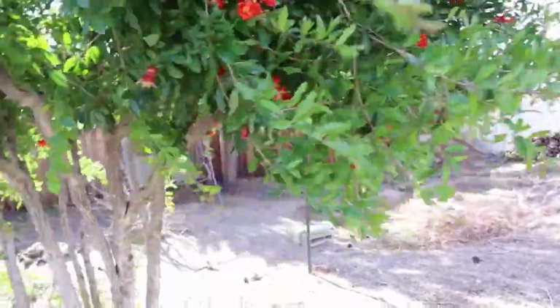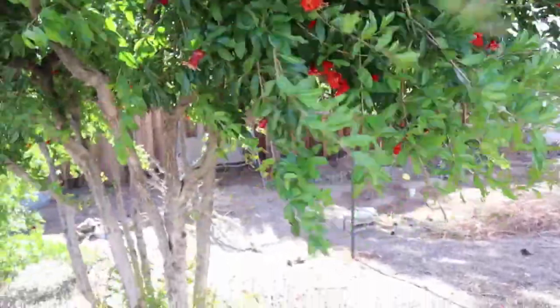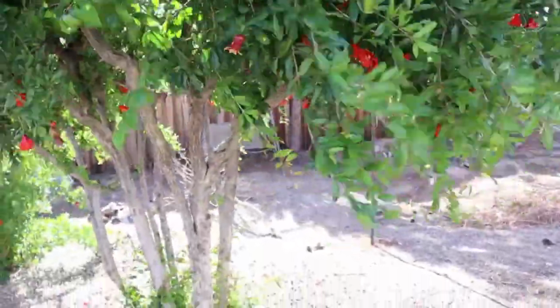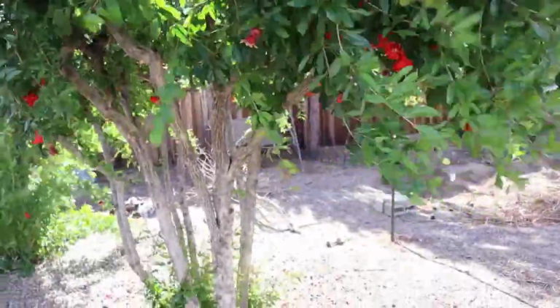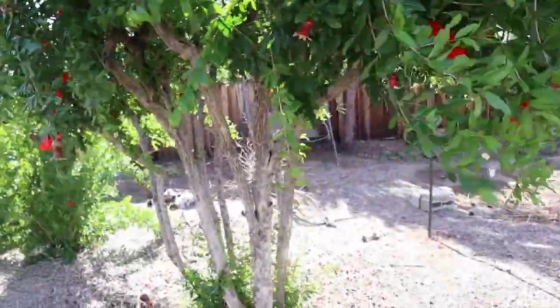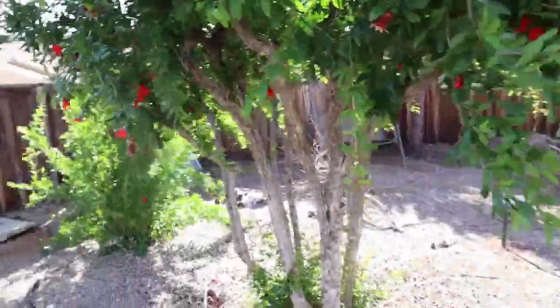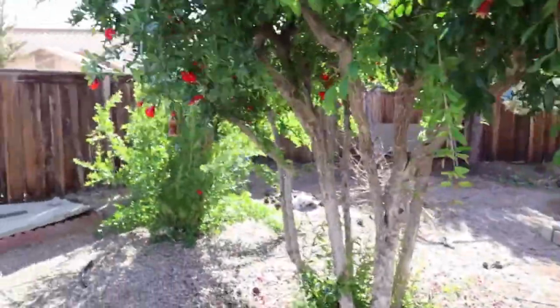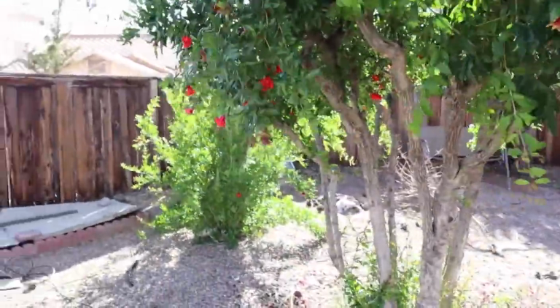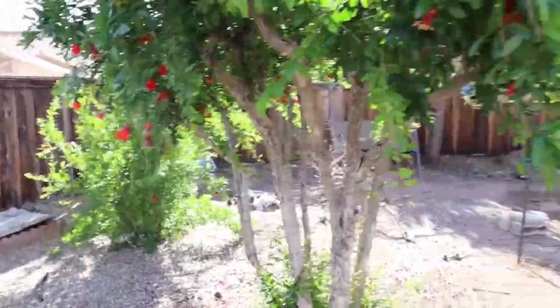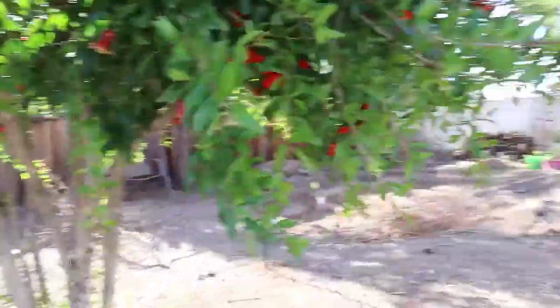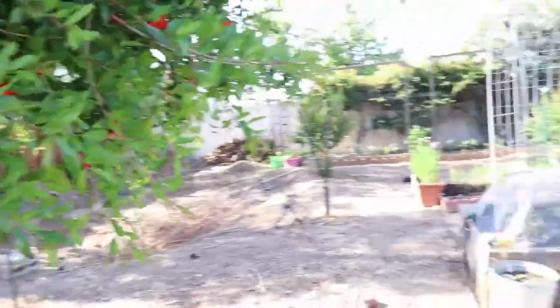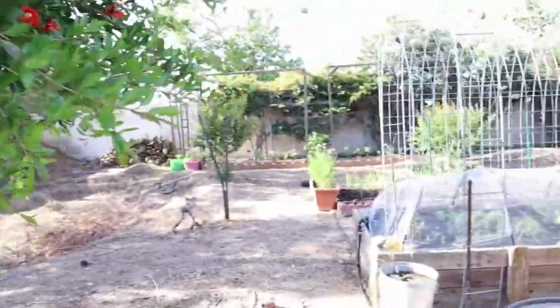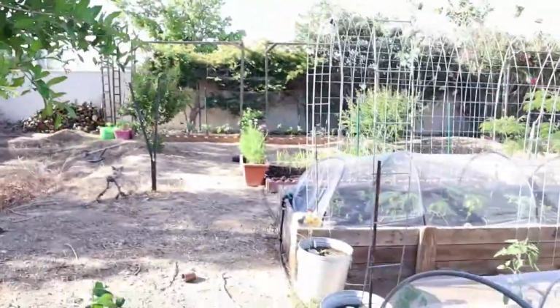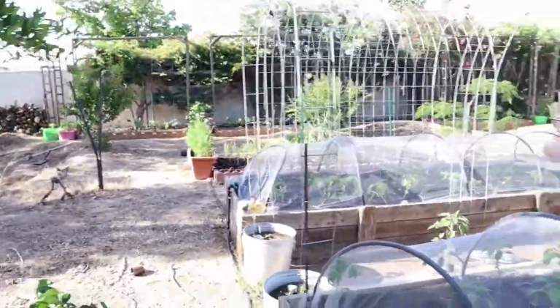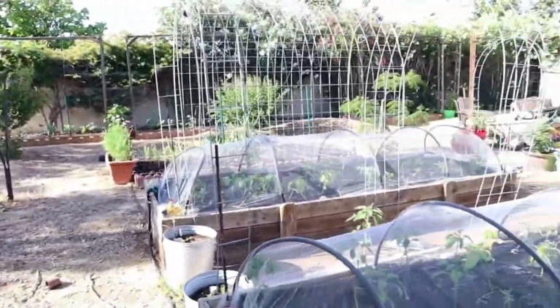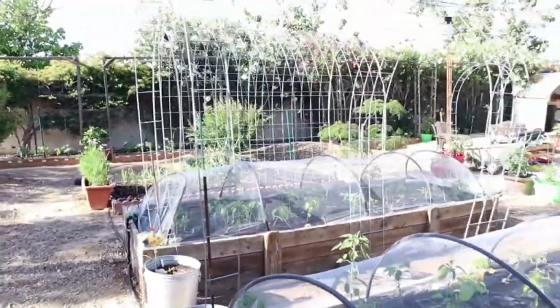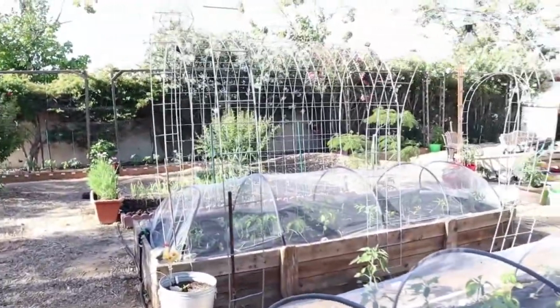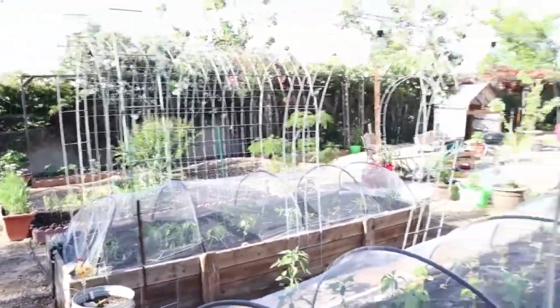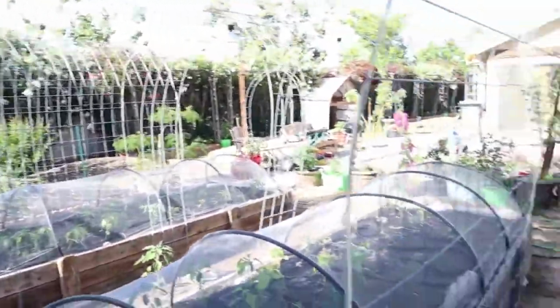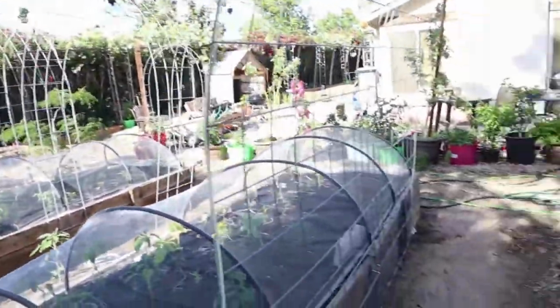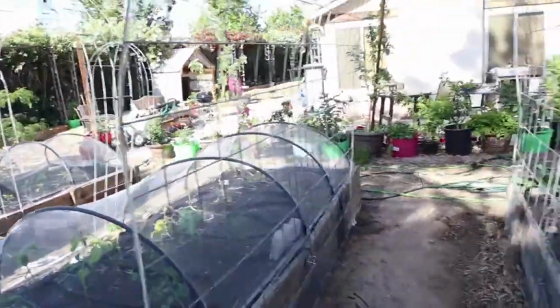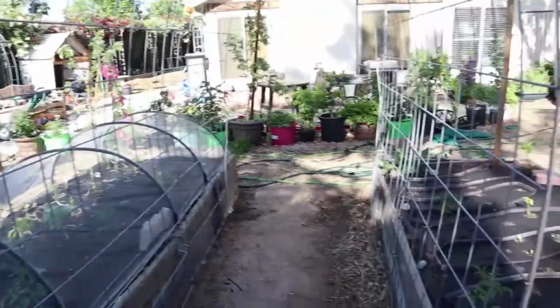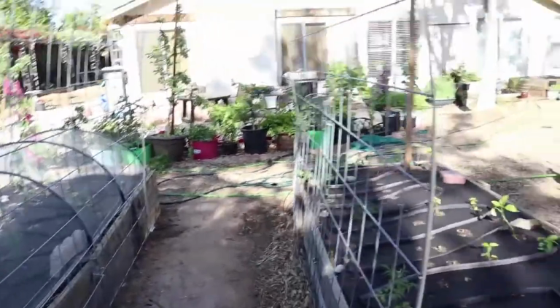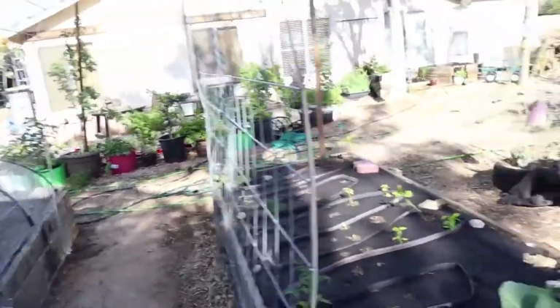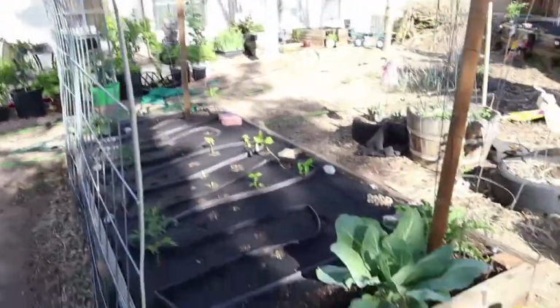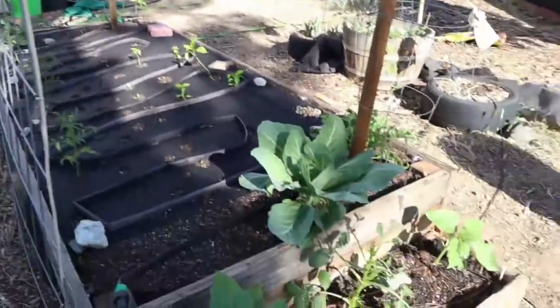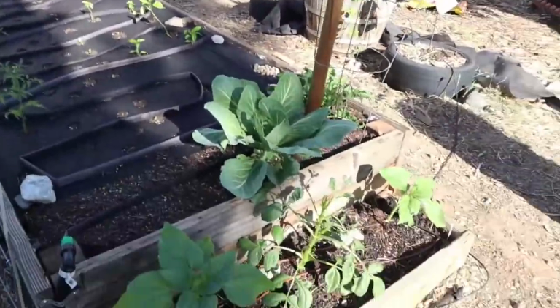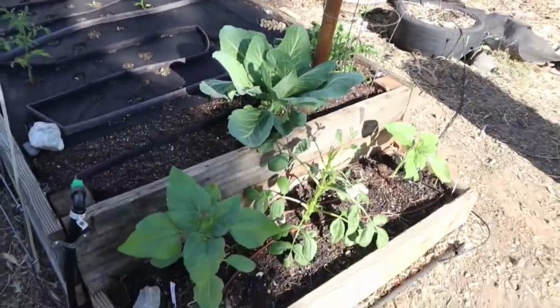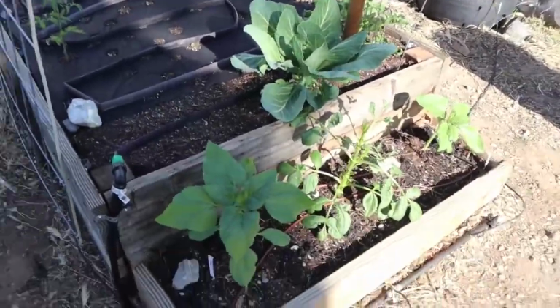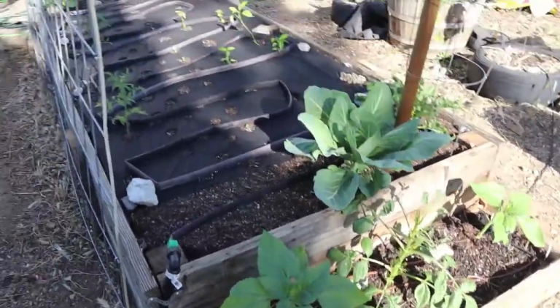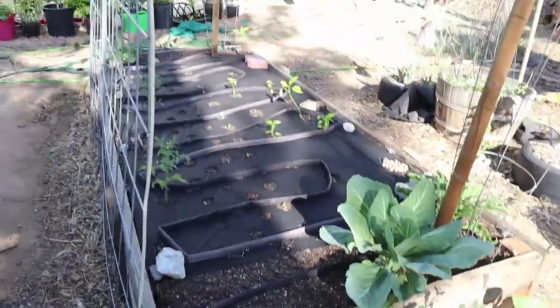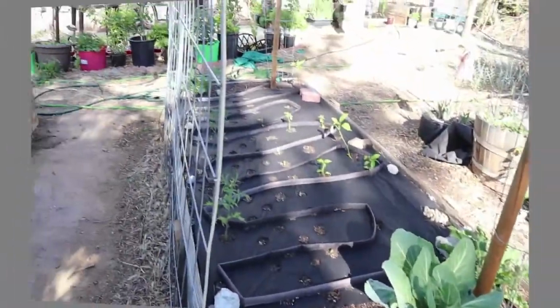I just wanted to put the camera on and give you a quick update on everything and let you see an overview of how everything is looking right now. Everything is nice and green and just thriving.